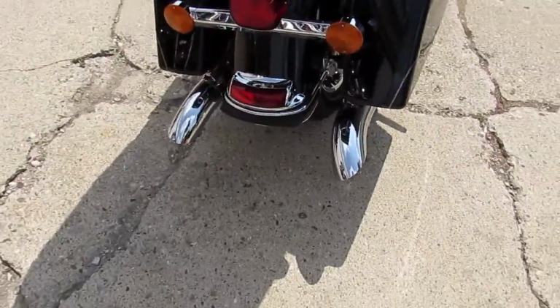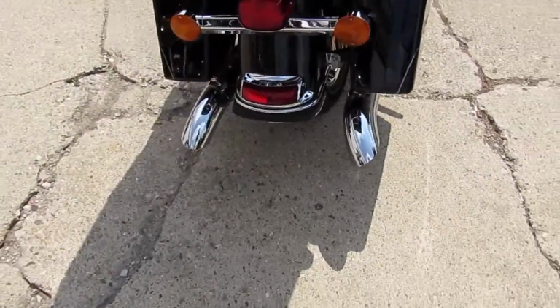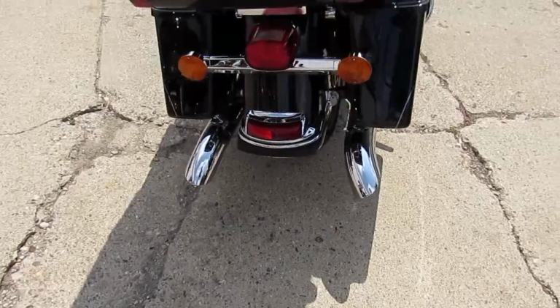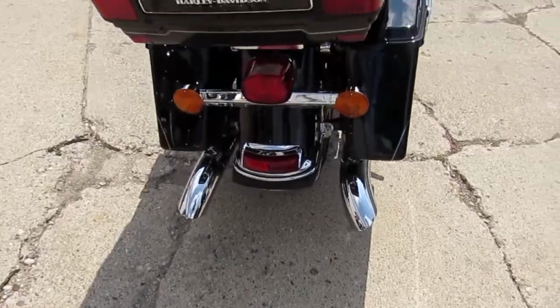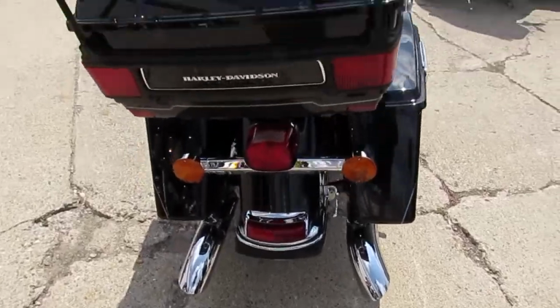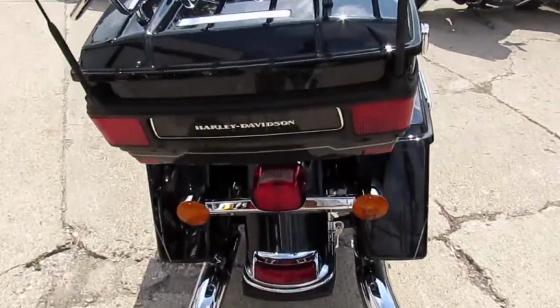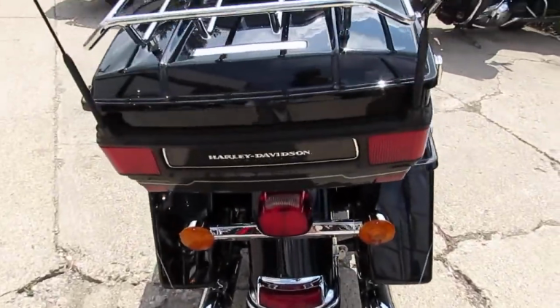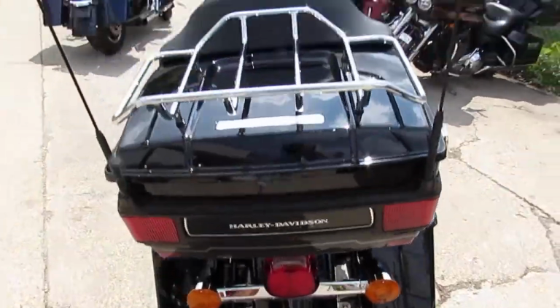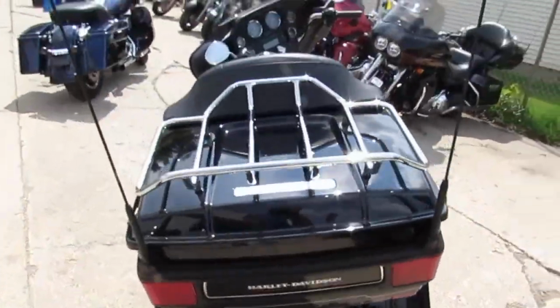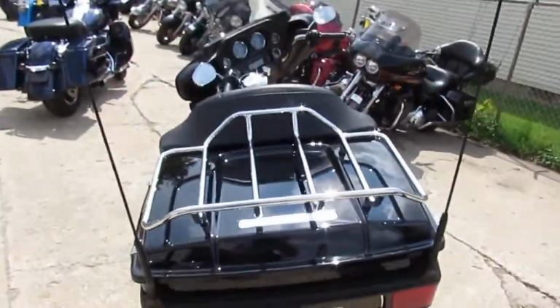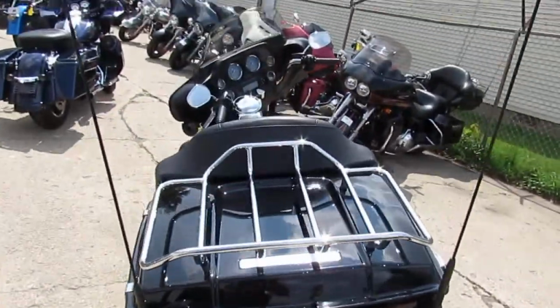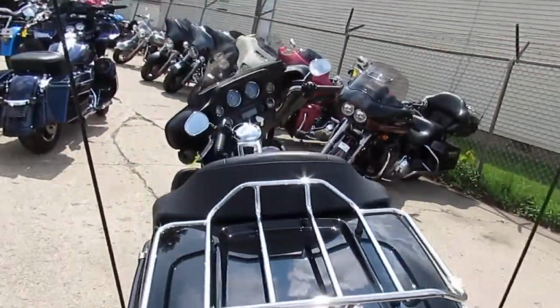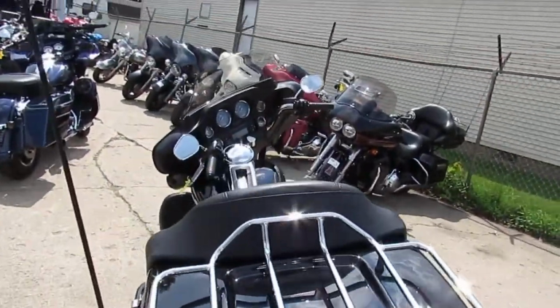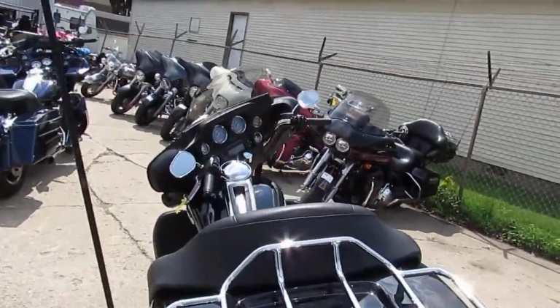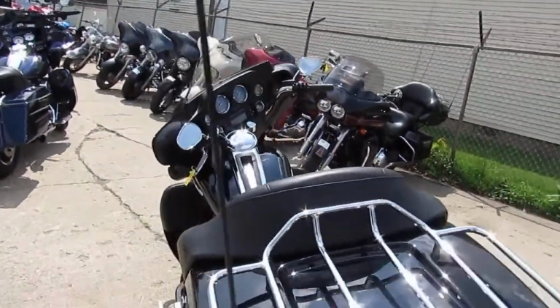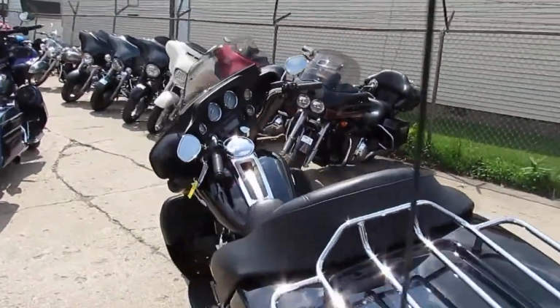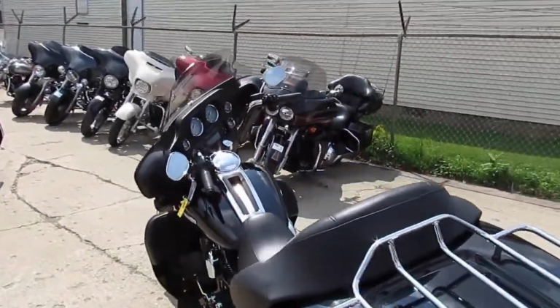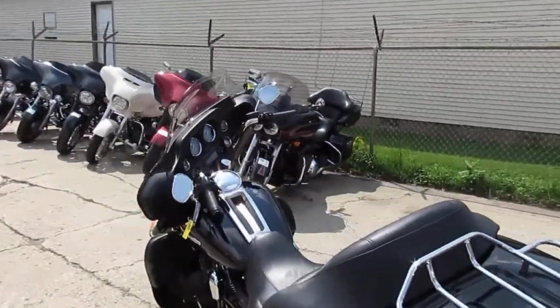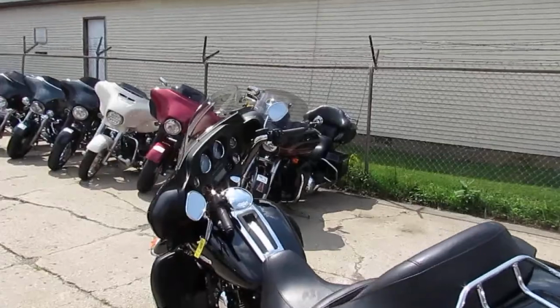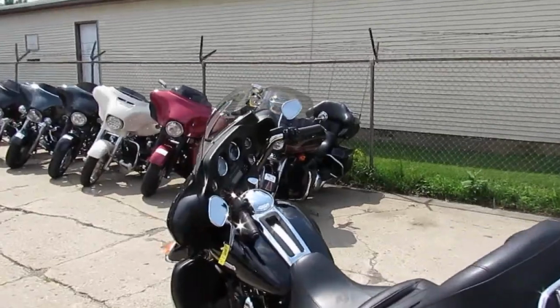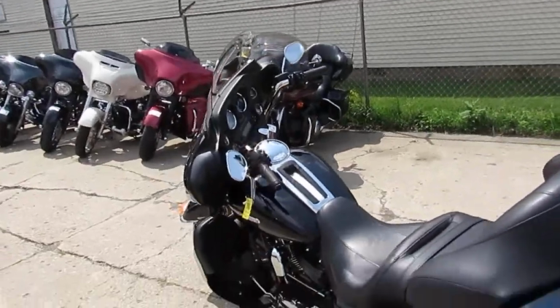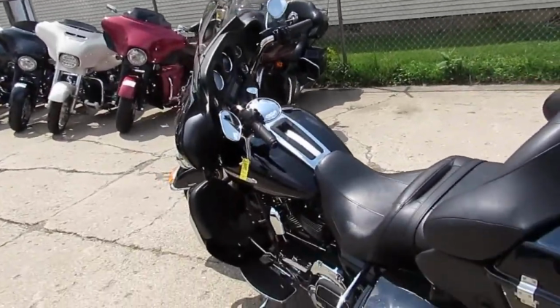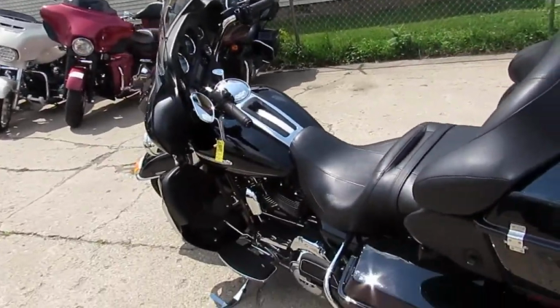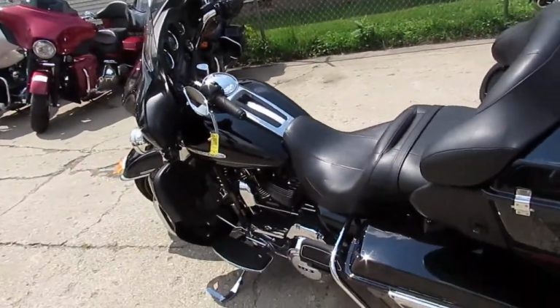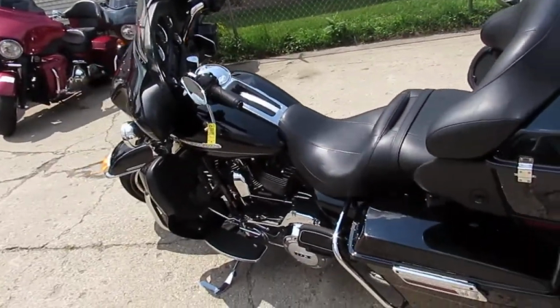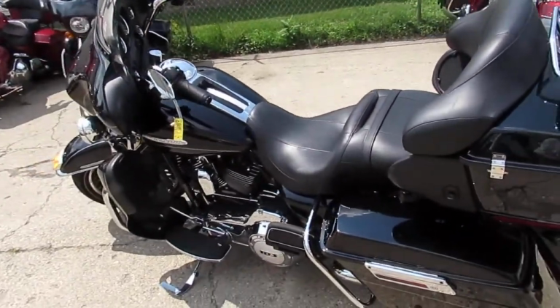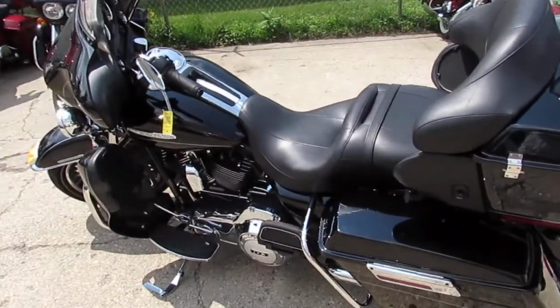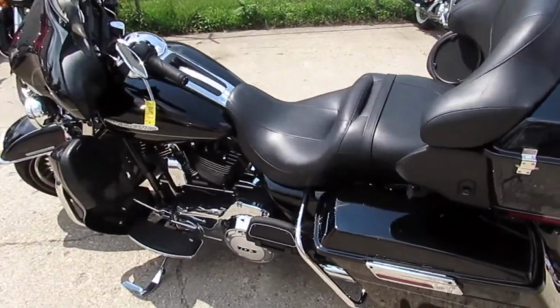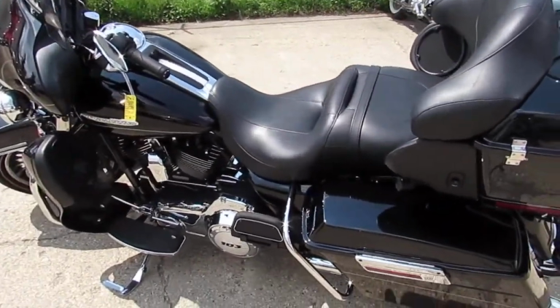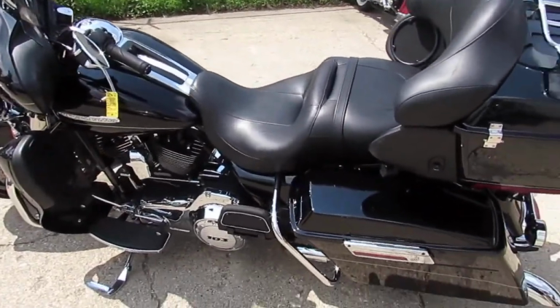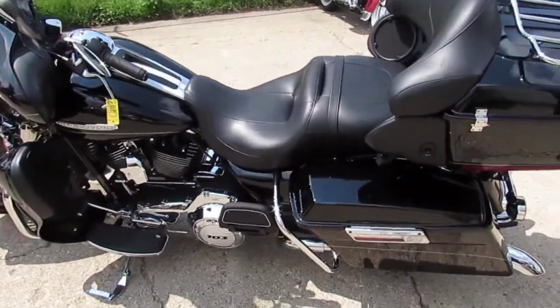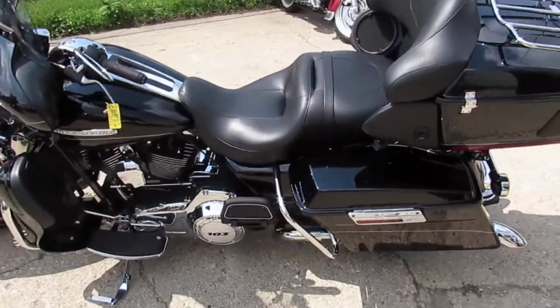You guys can buy this one with confidence. 2012 Ultra Limited, under 10,000 miles, 13.9 at ApprovalPowerSports.com. Call today and you can ride today.